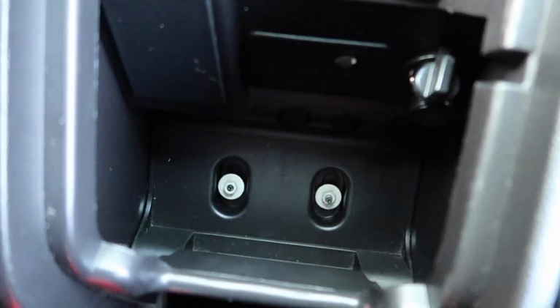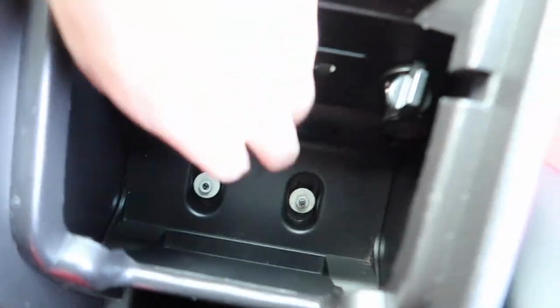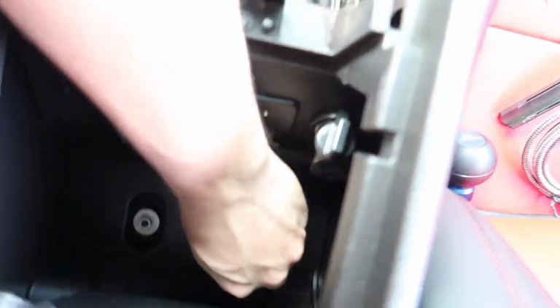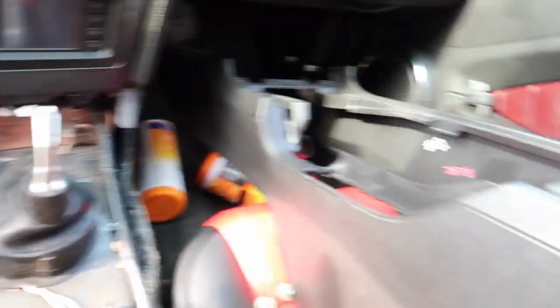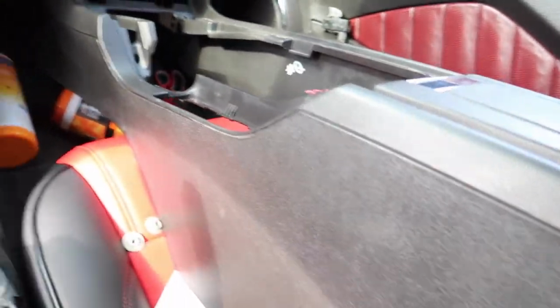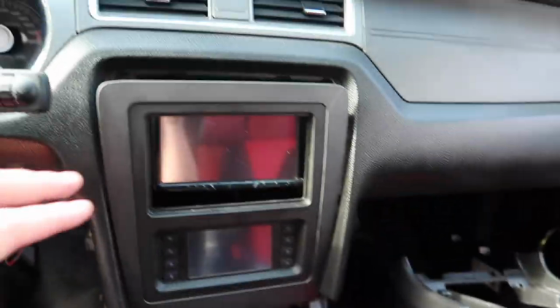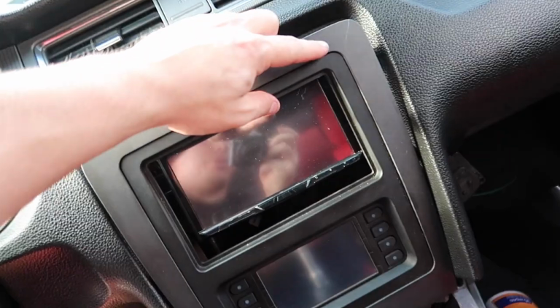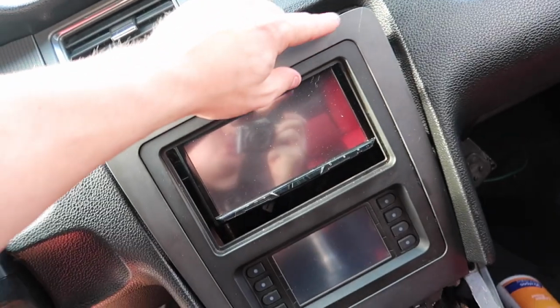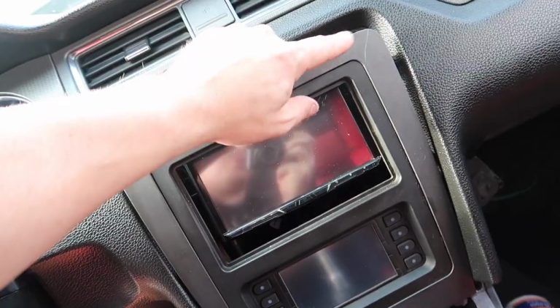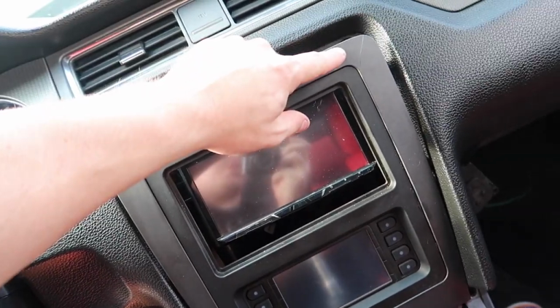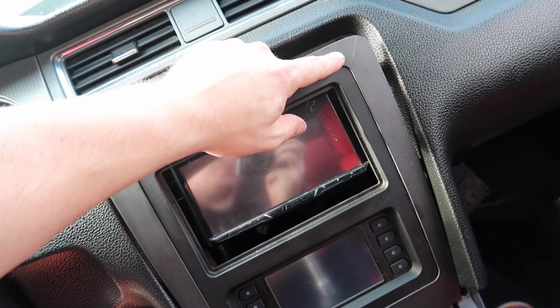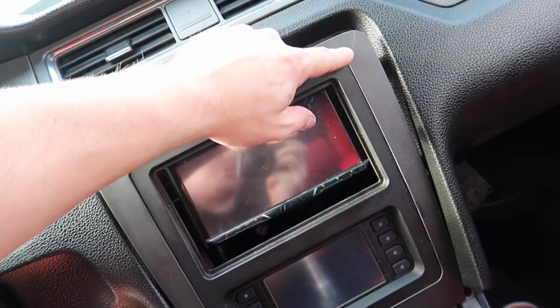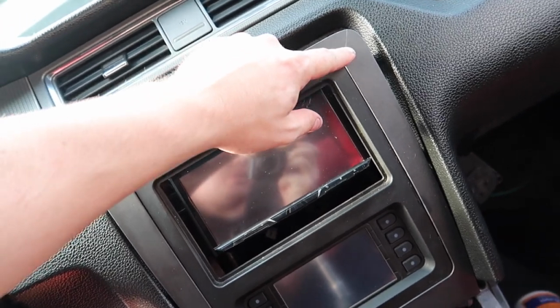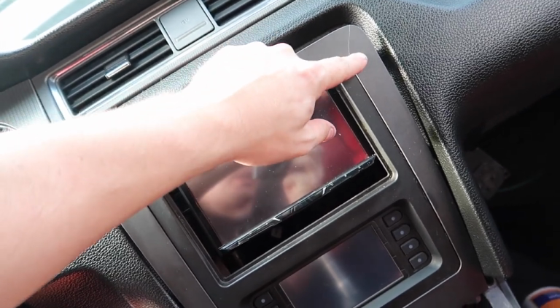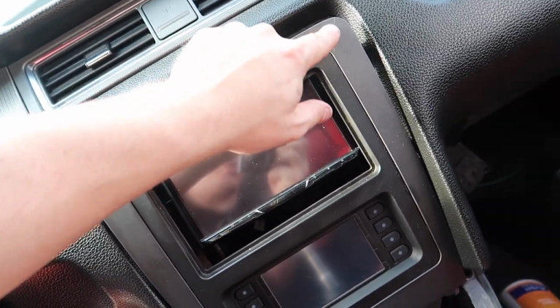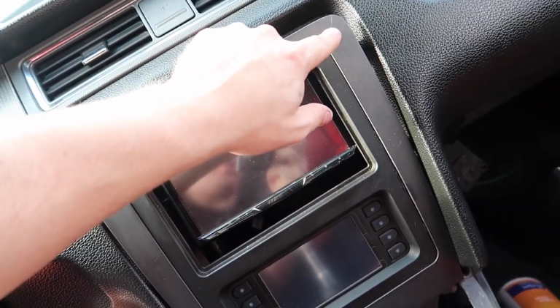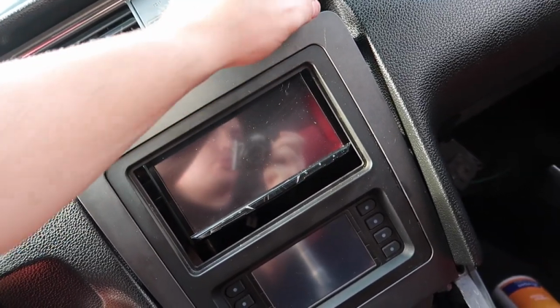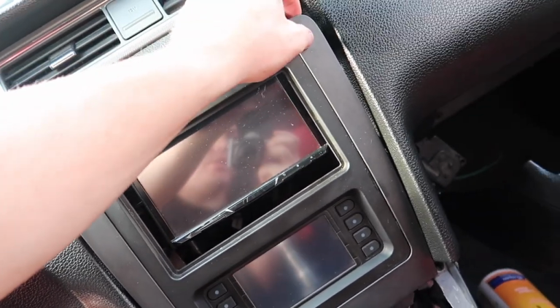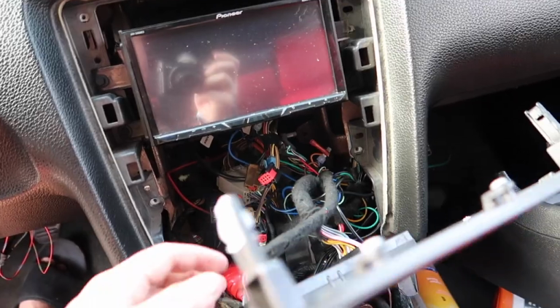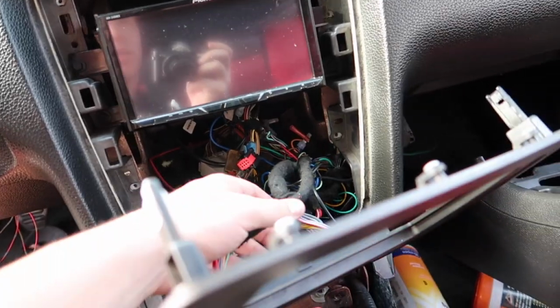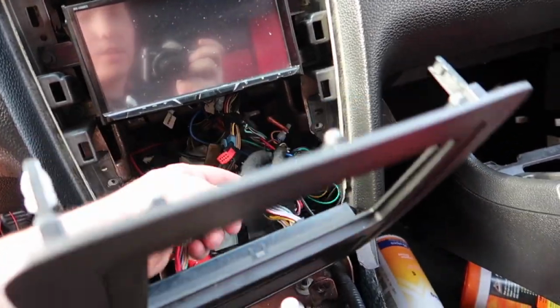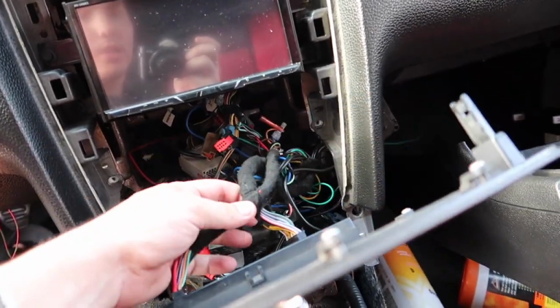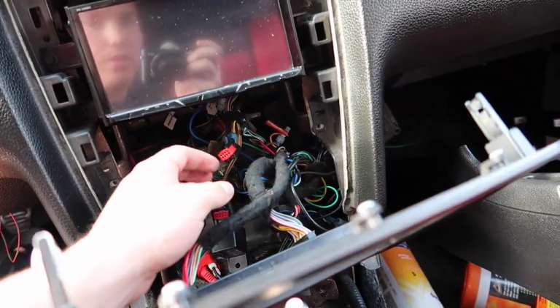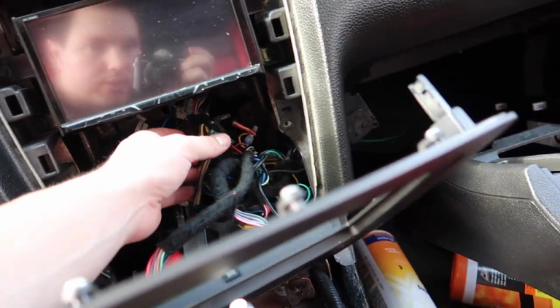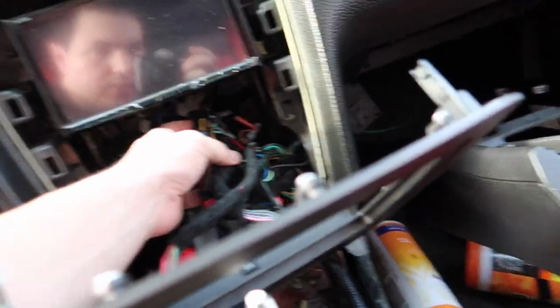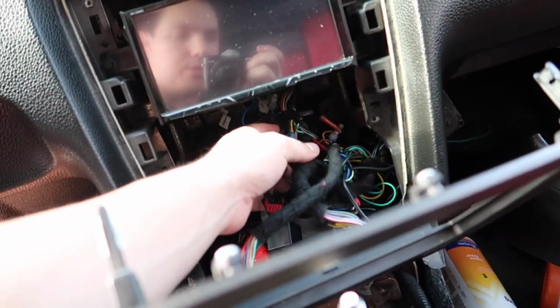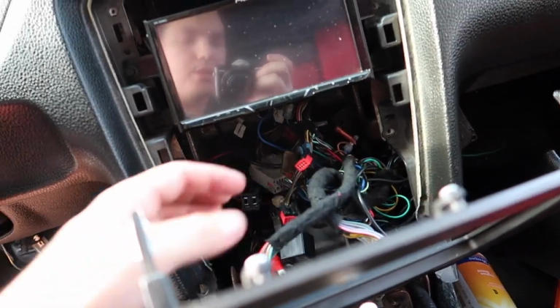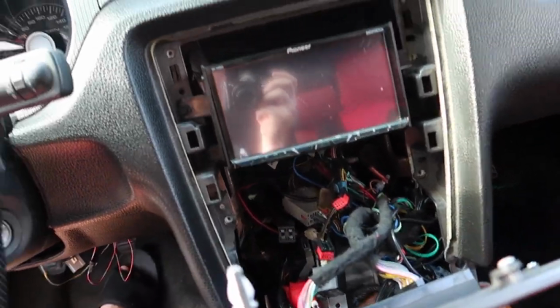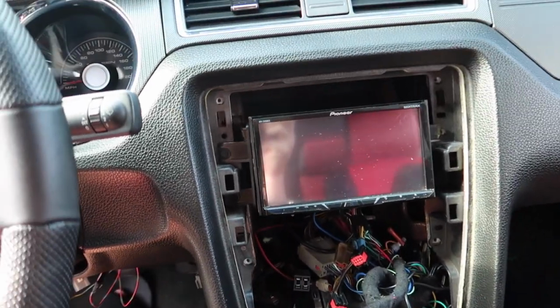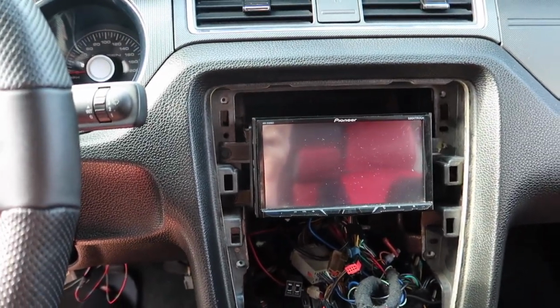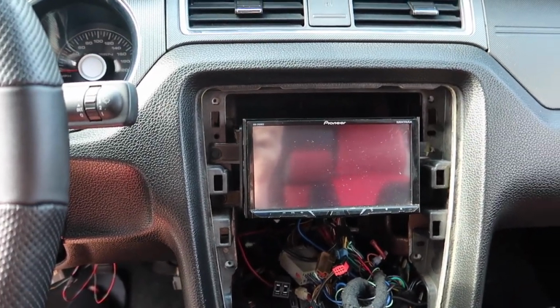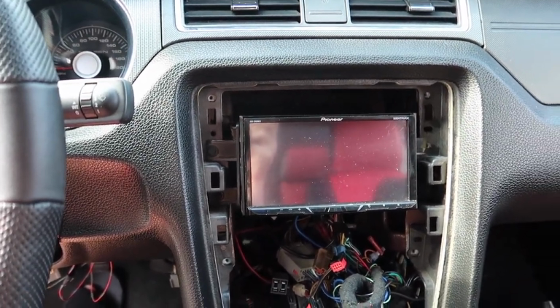We went ahead and took the center console off — or half of it — and the other half we just have to take those two bolts out. All right, took it off. Another reason why I wanted to get a new one is because the one I had was already cracked right here. Let's go ahead and unplug everything from under here and take this radio out.